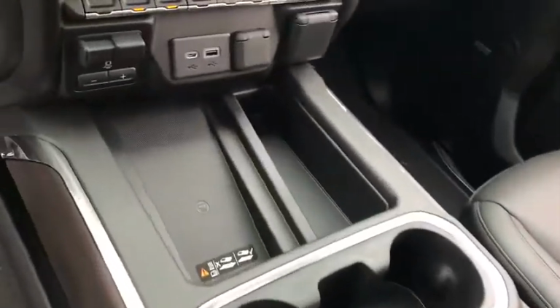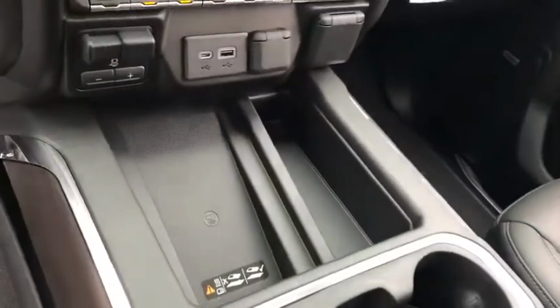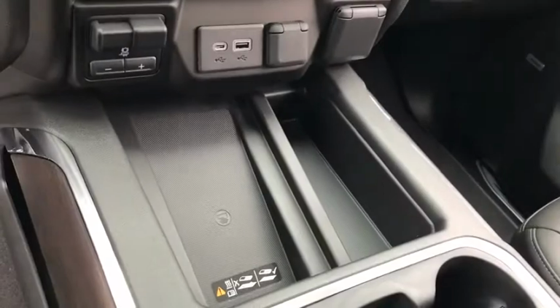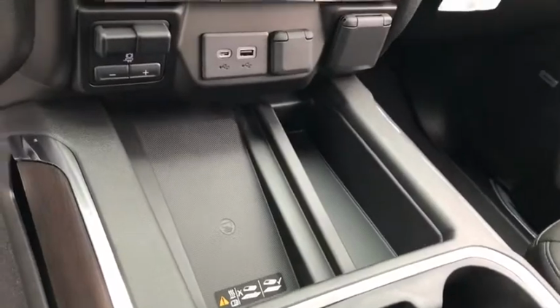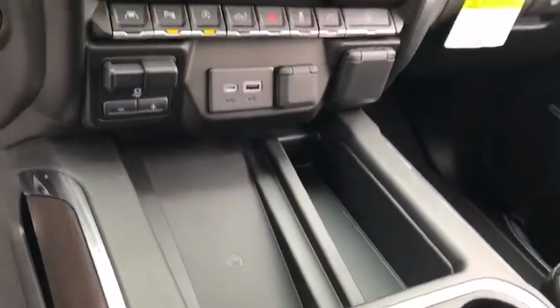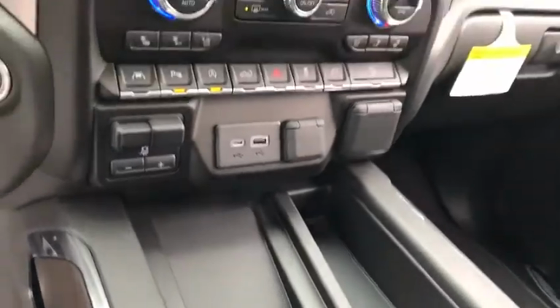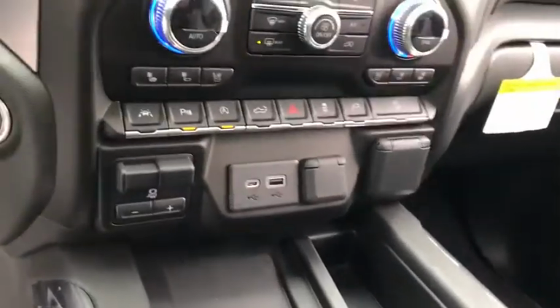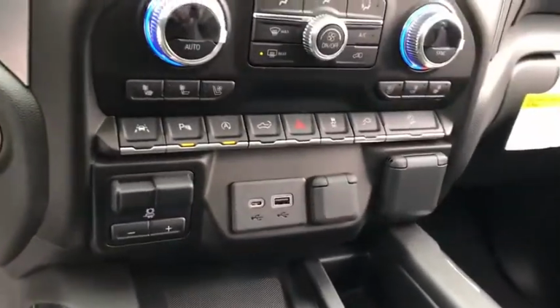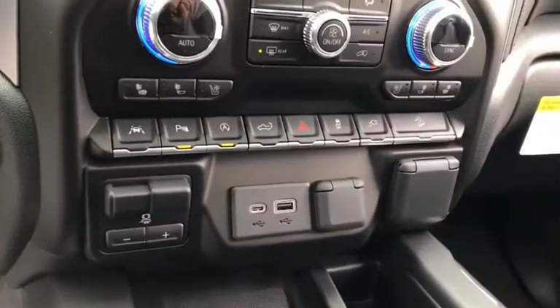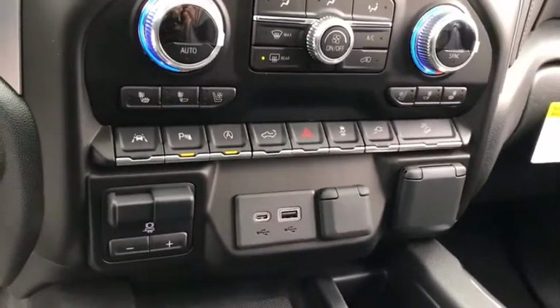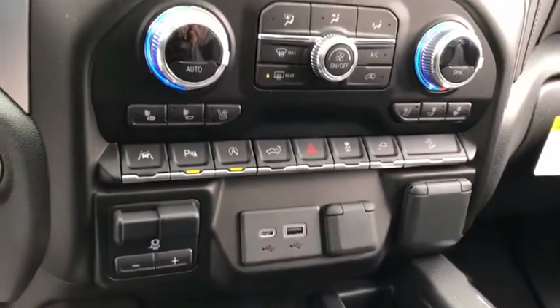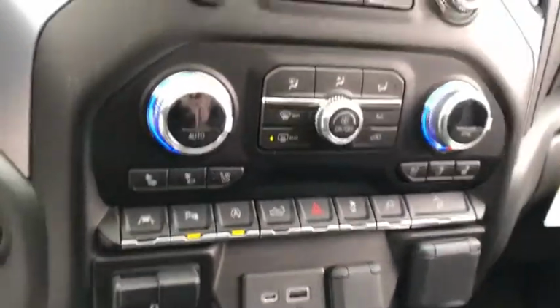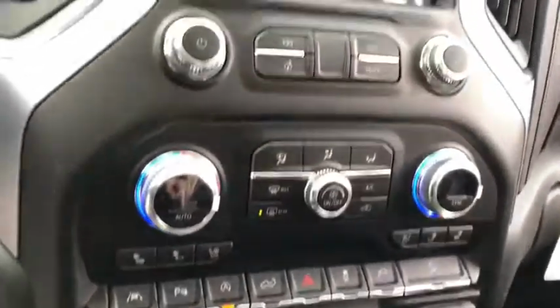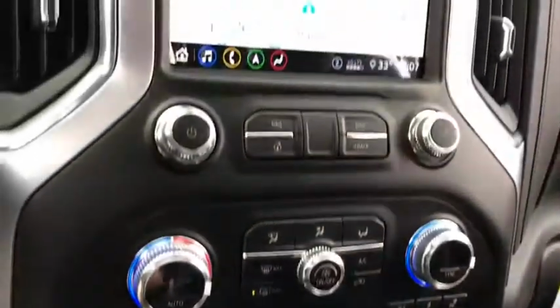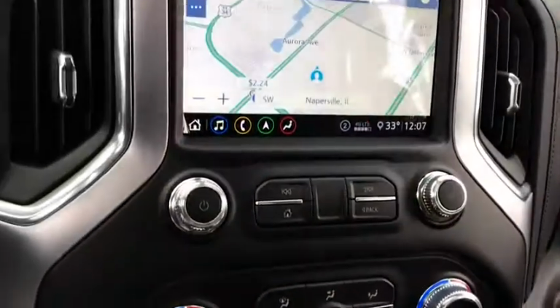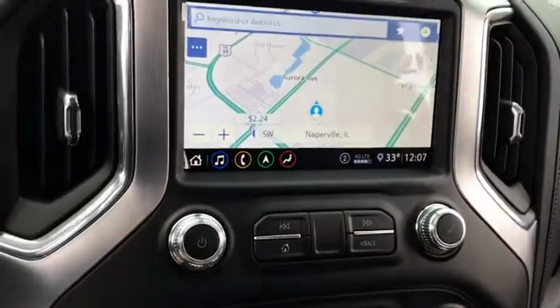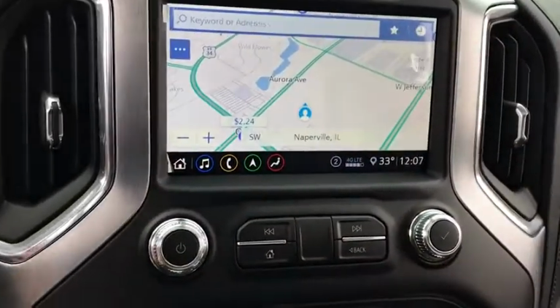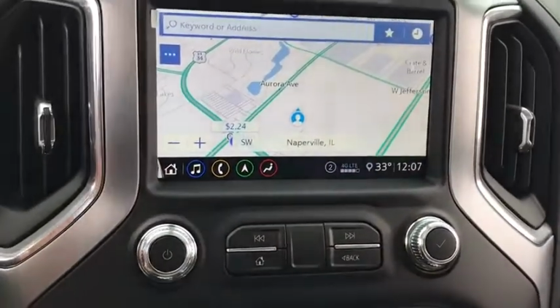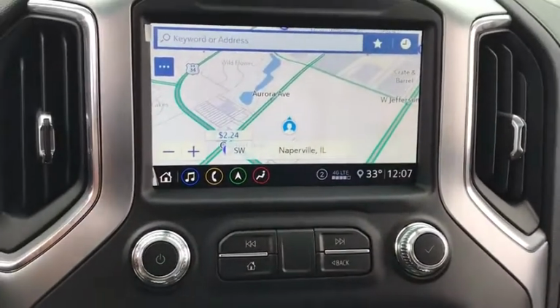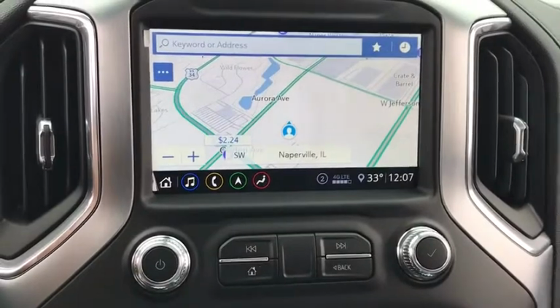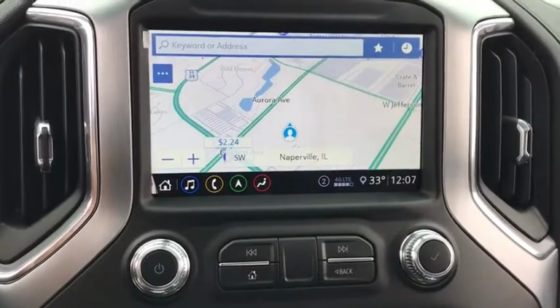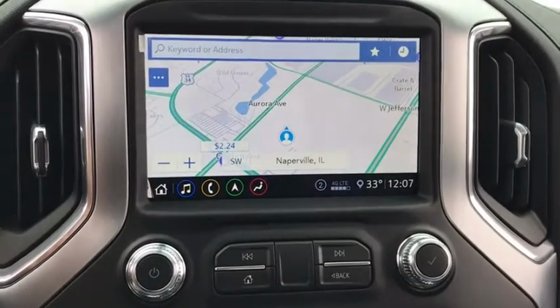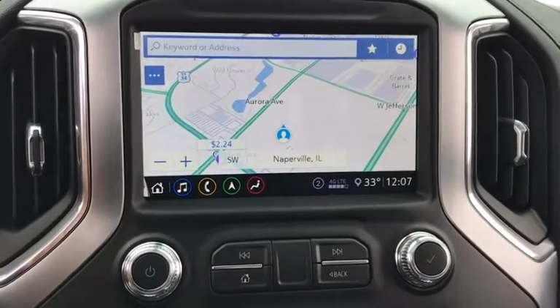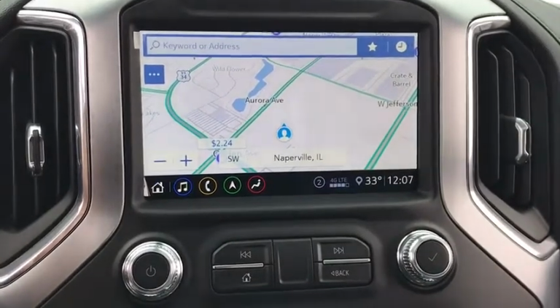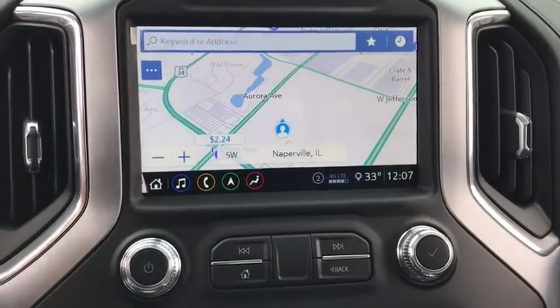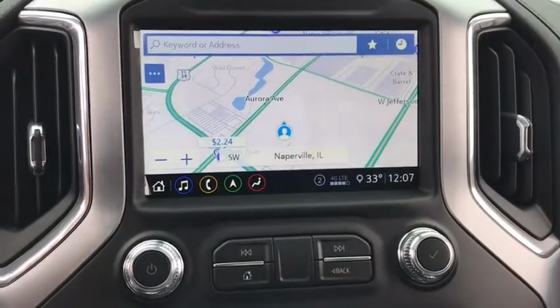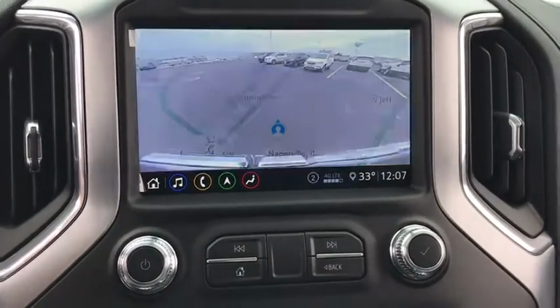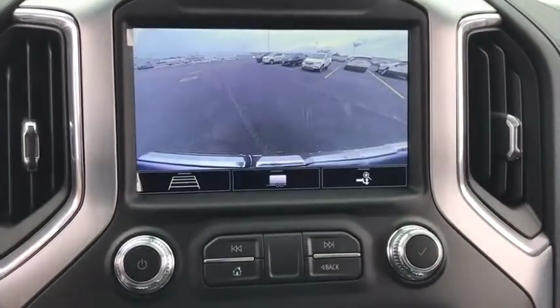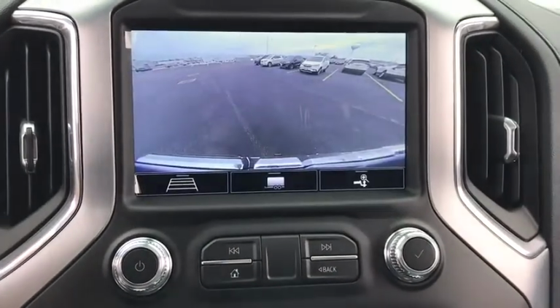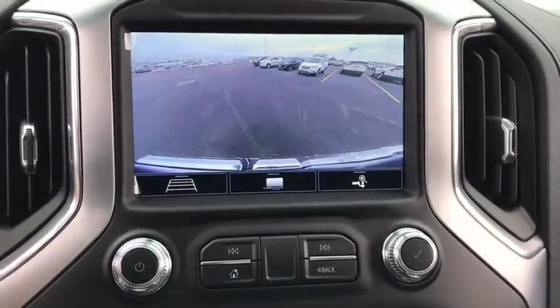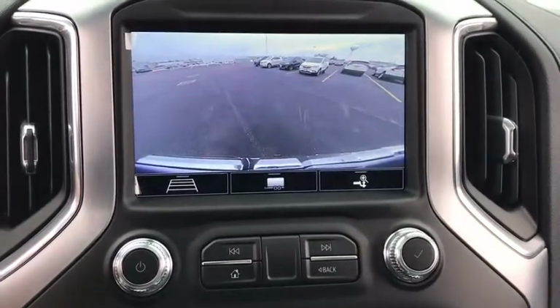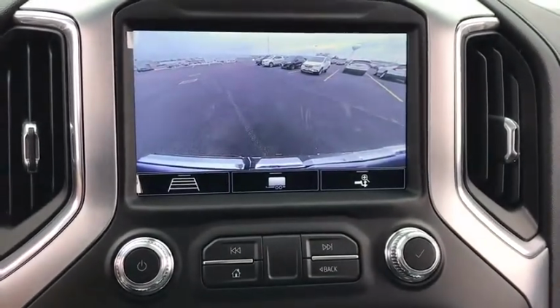Bluetooth, adjustable steering wheel, power steering, auto-dimming rear-view mirror, four-wheel drive, cruise control, keyless start, four-wheel disc brakes, floor mats.